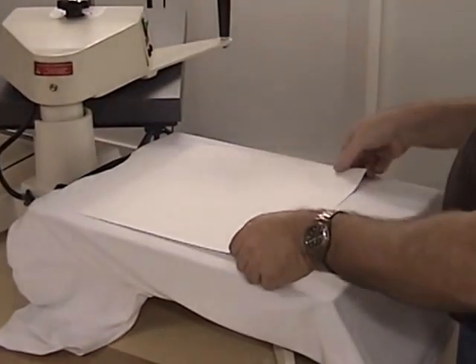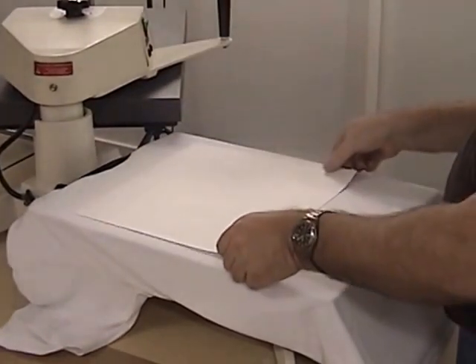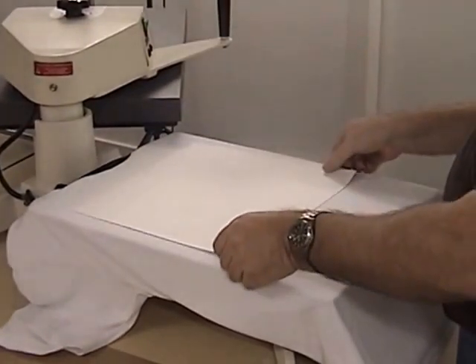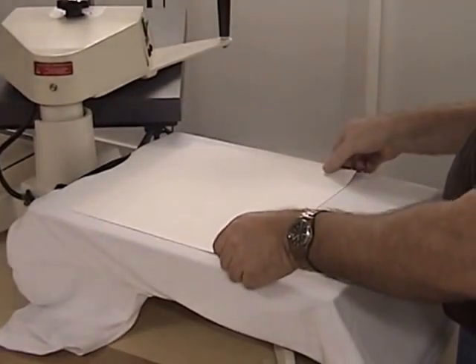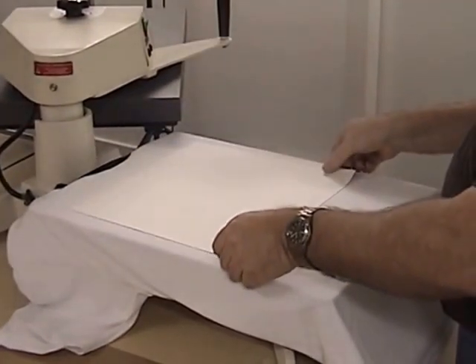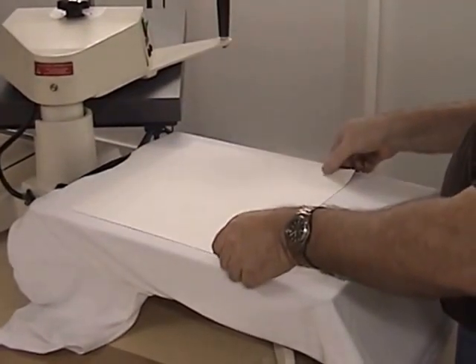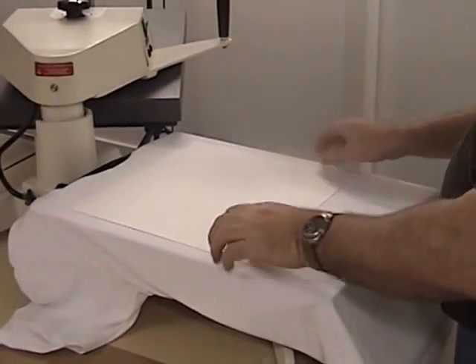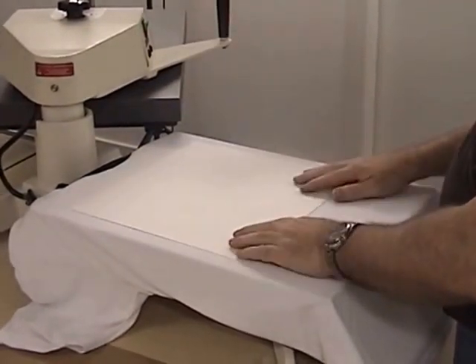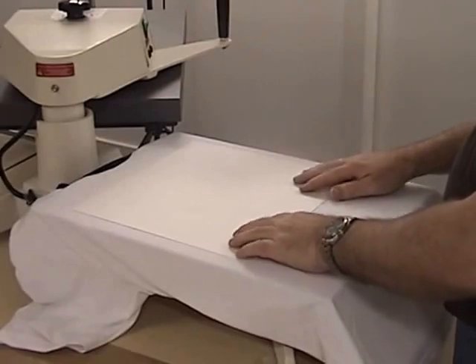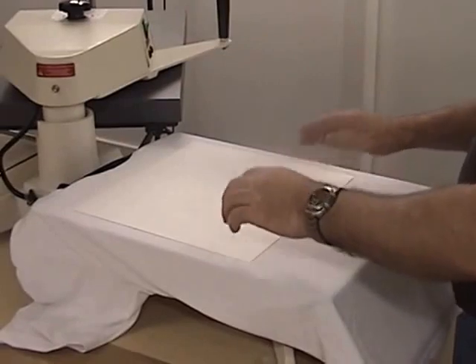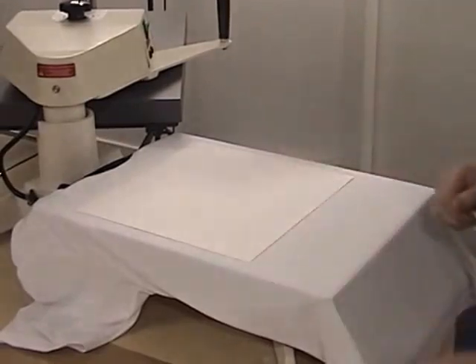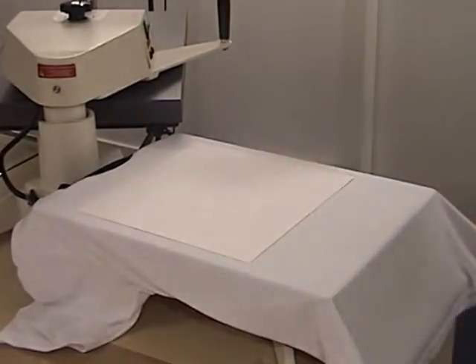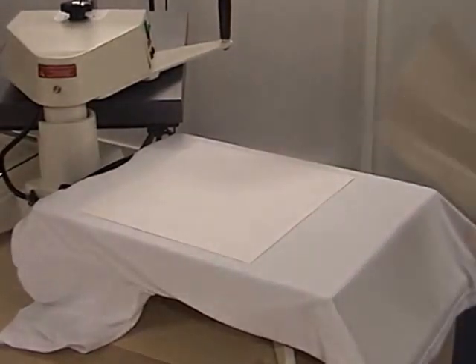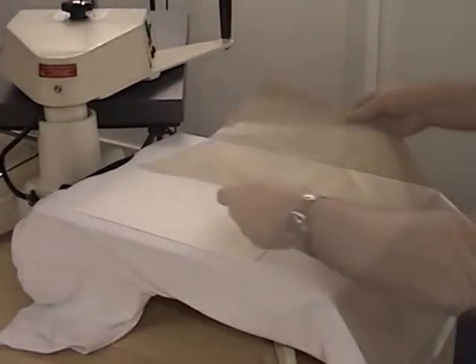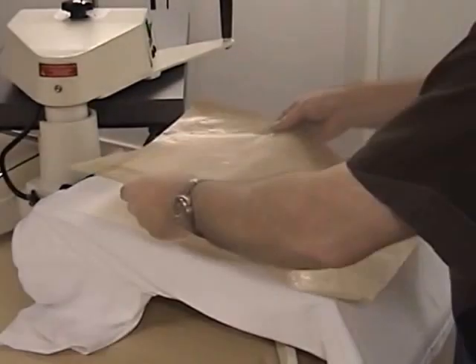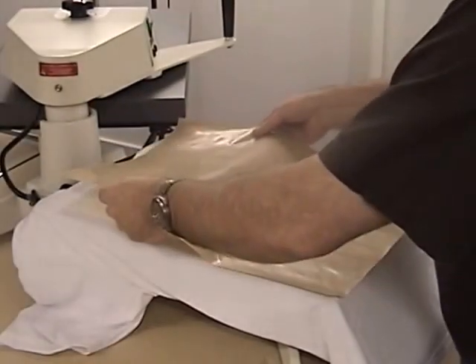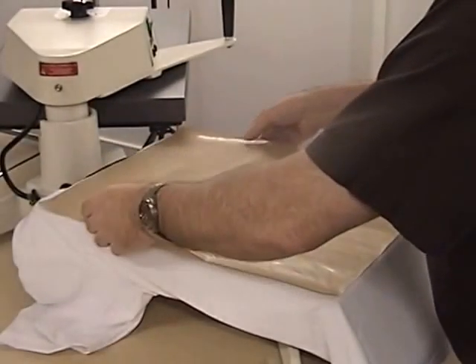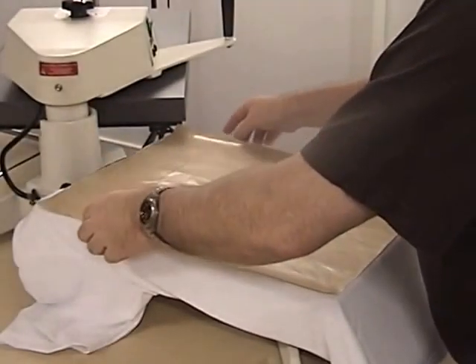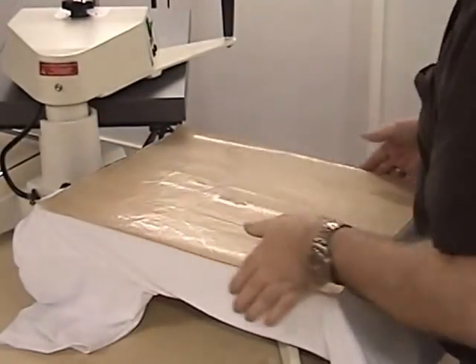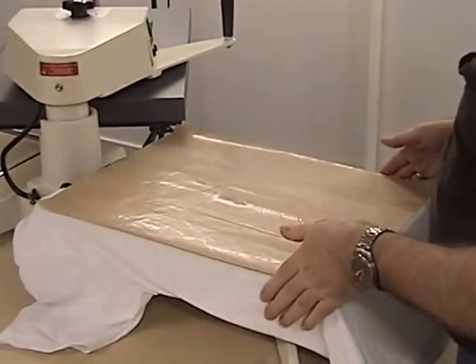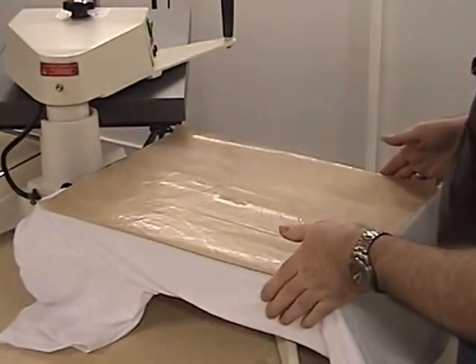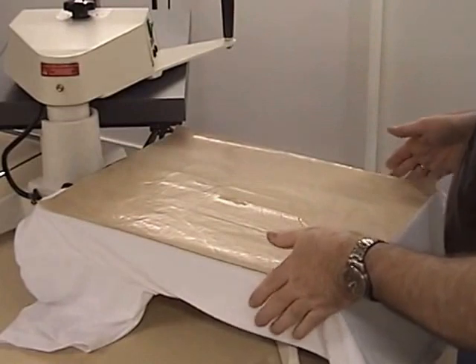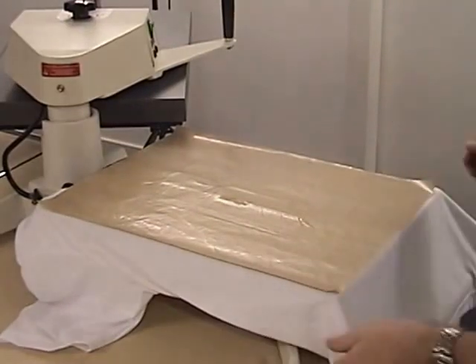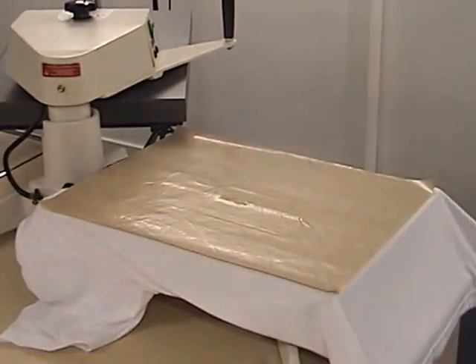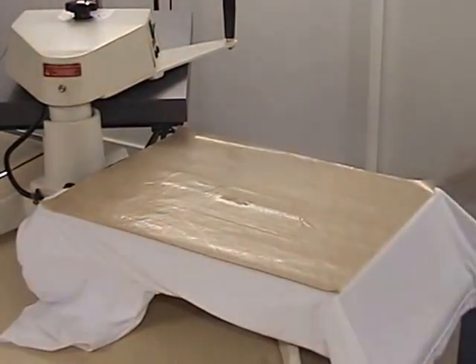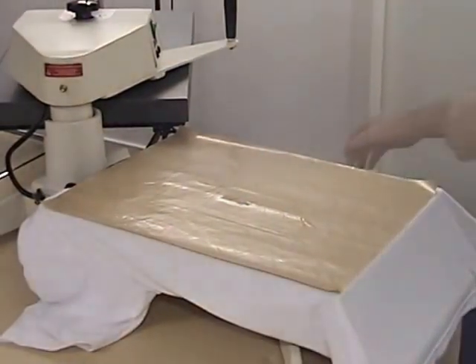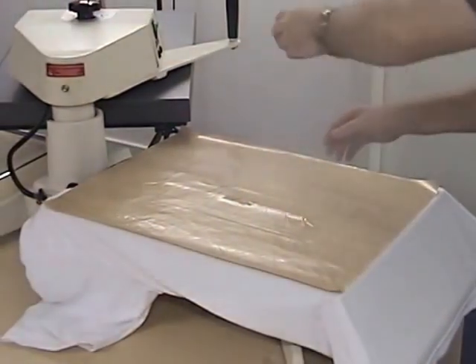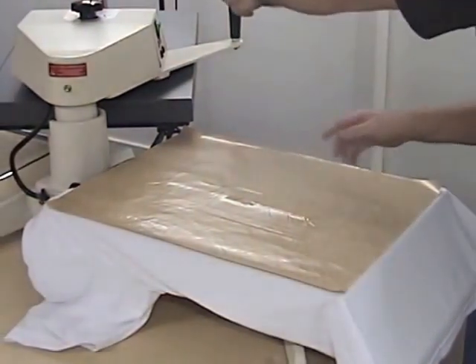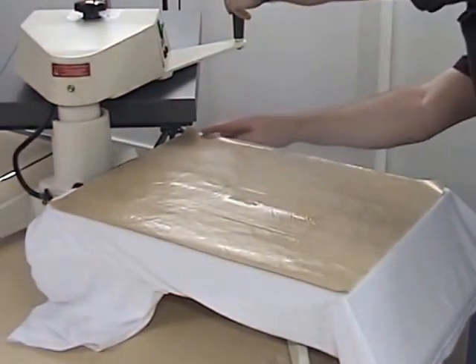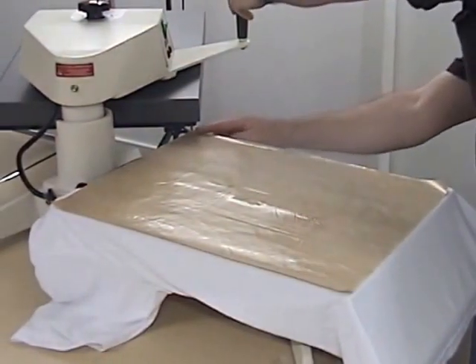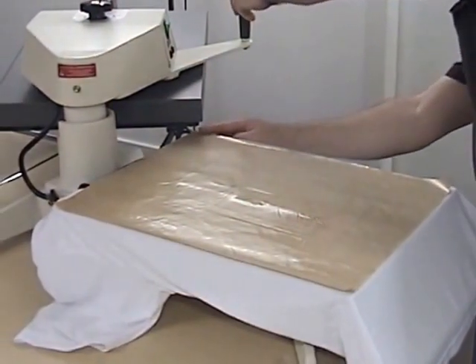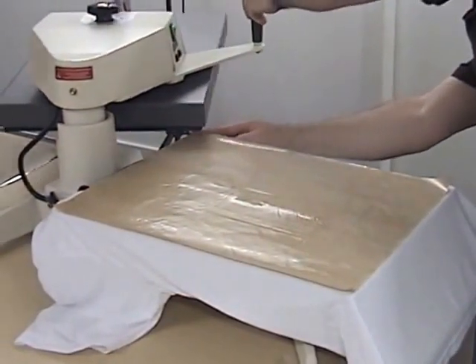Place the transfer face down on the shirt in the correct position. Cover the shirt with a teflon sheet. This prevents ink gassing onto the platen and protects the shirt.